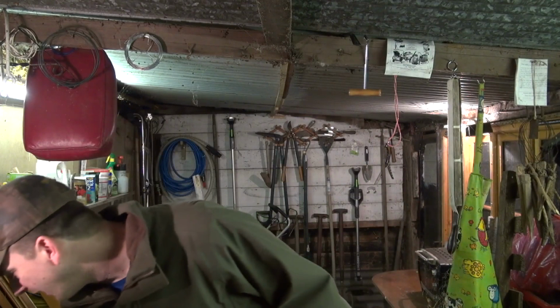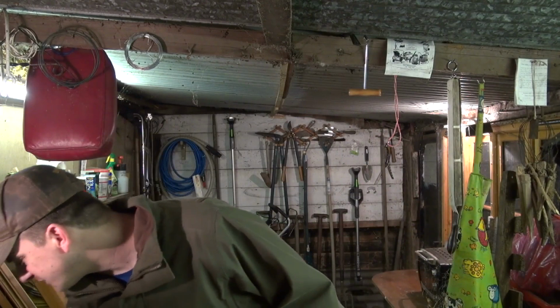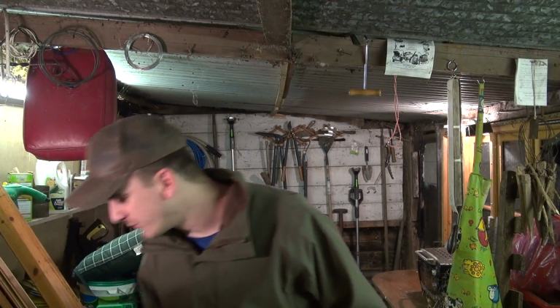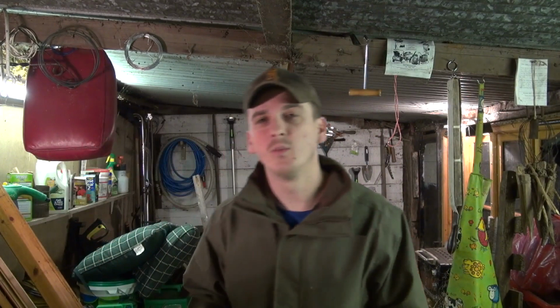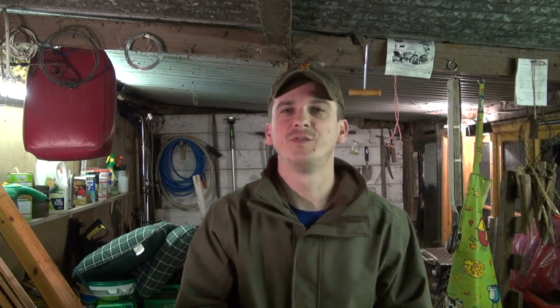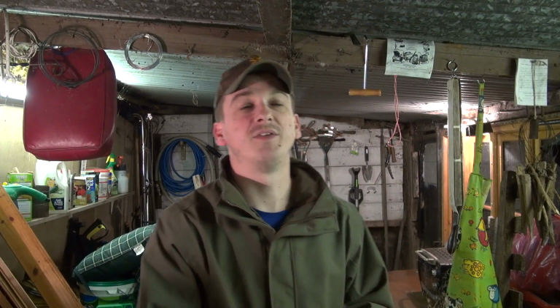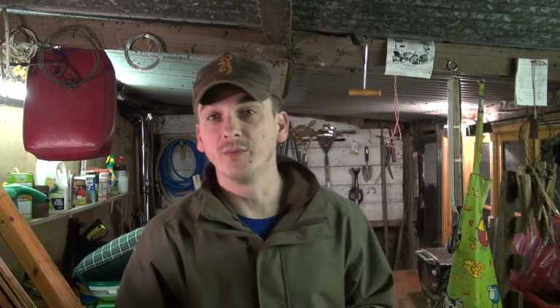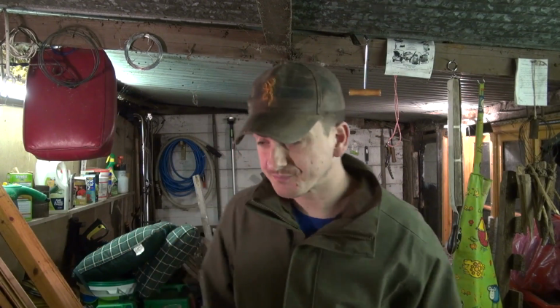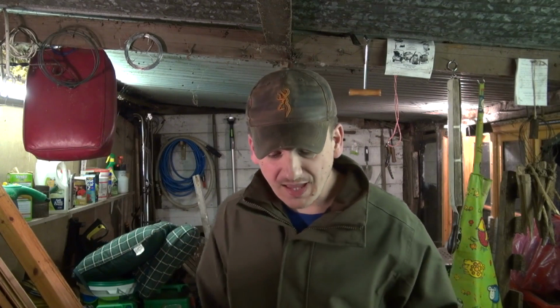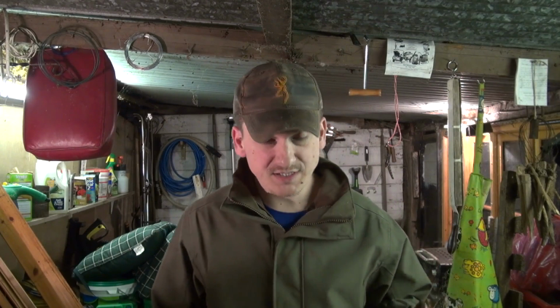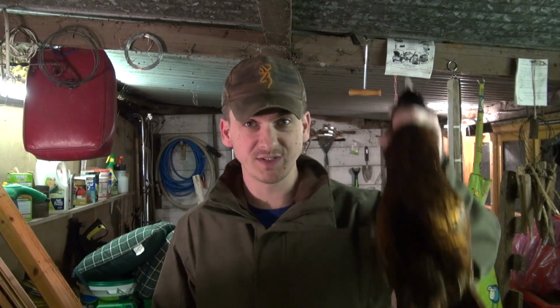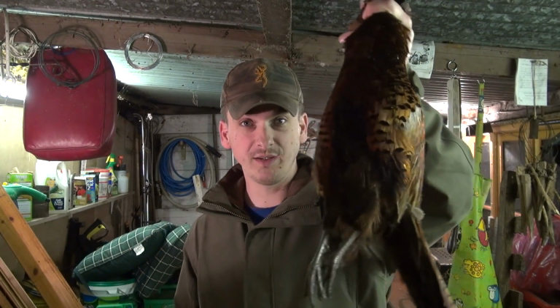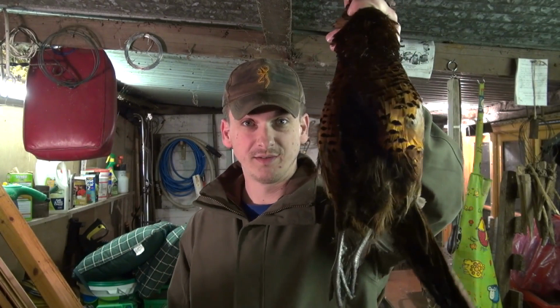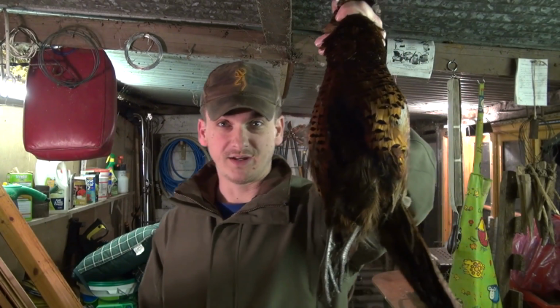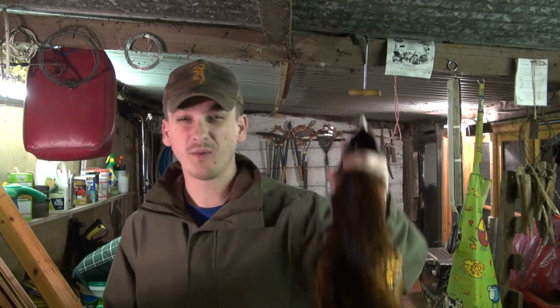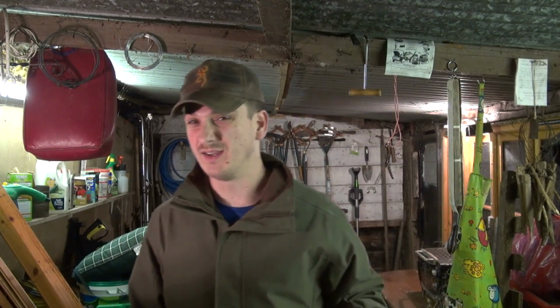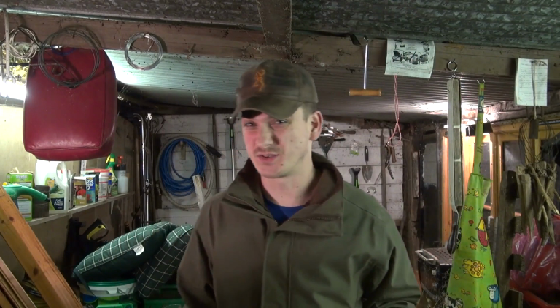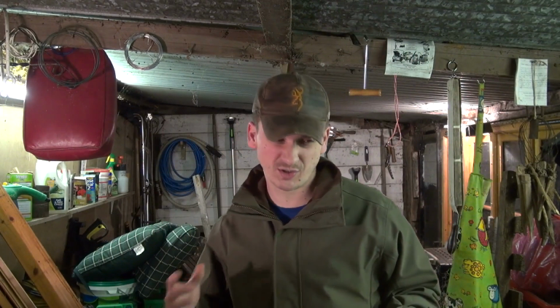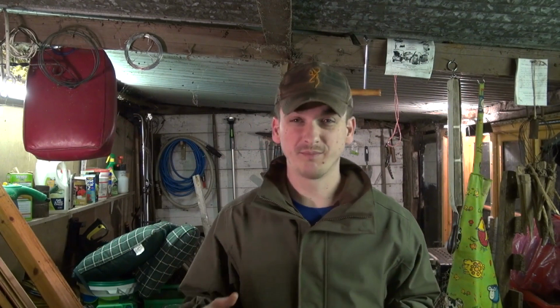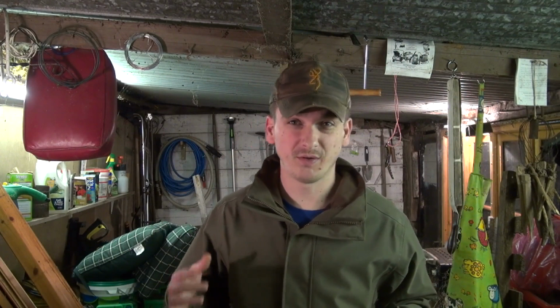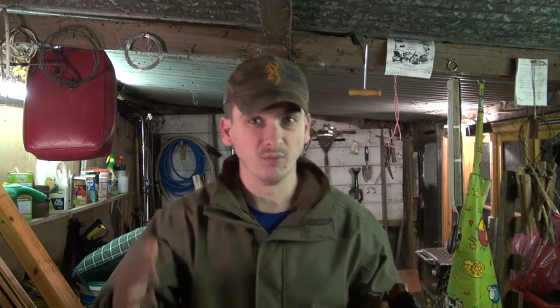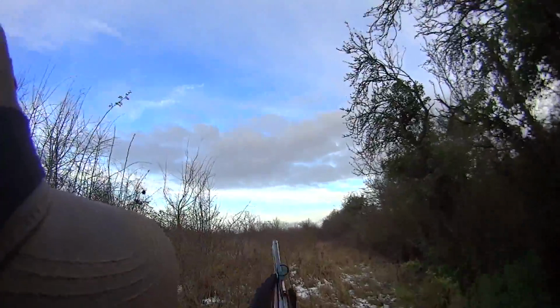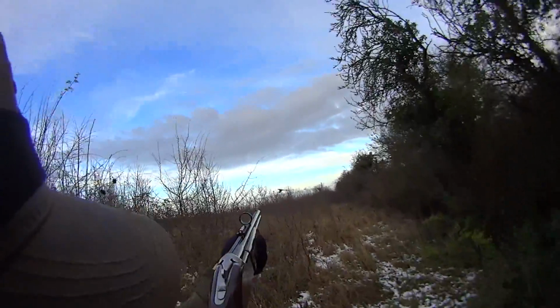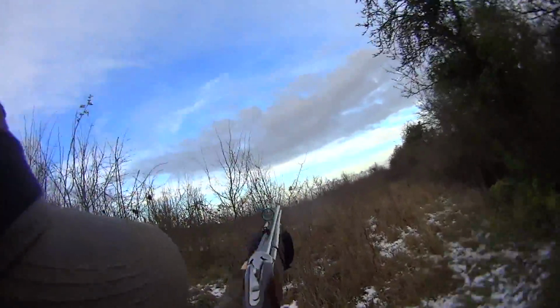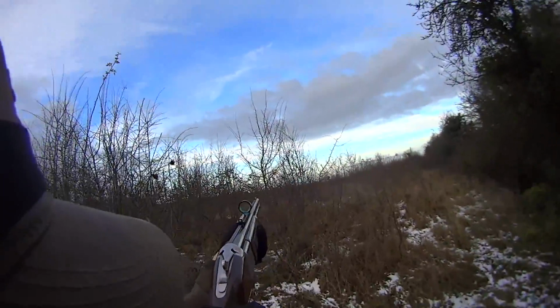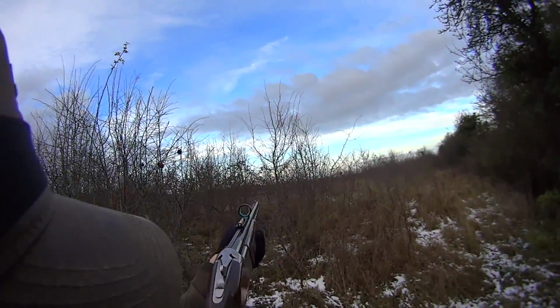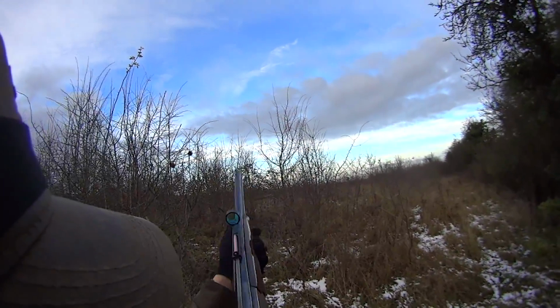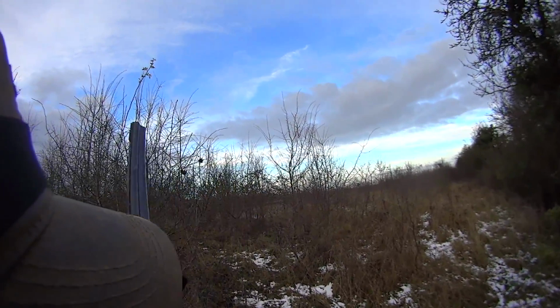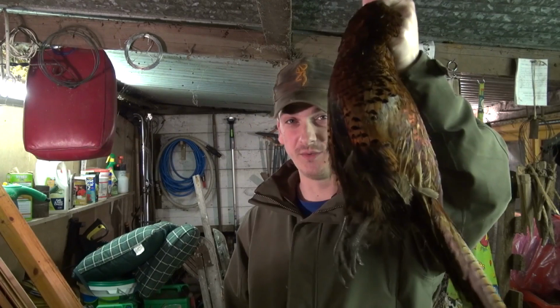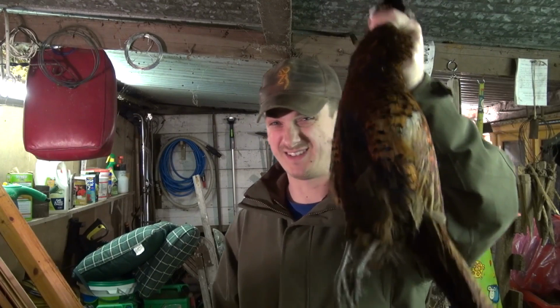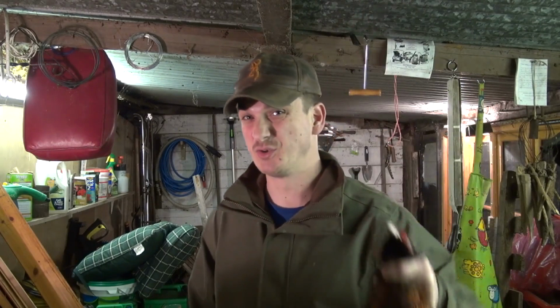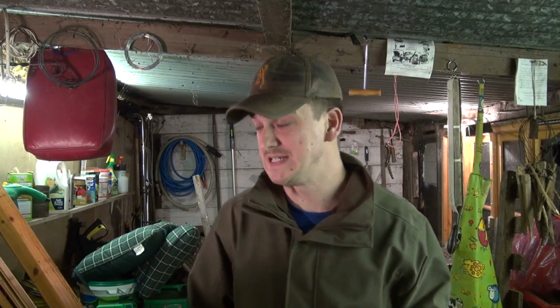And then as I went further on, I'm walking through some heavy undergrowth and I saw this guy and I saw him go and hide, so I just snuck up on him and he finally did bolt and I let him have it. Nice beautiful cock pheasant, so that is going to be some good eating.